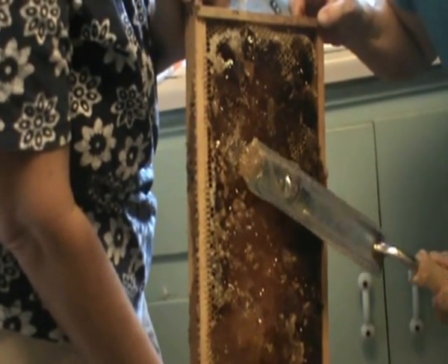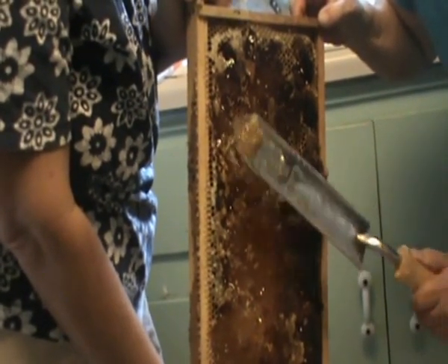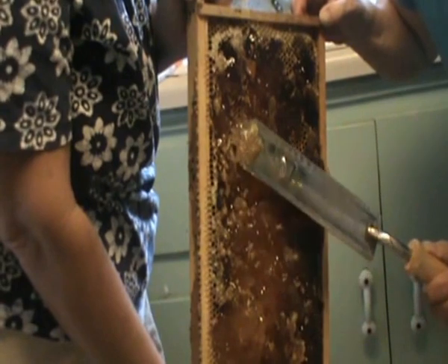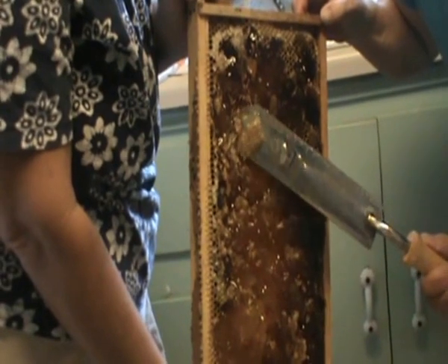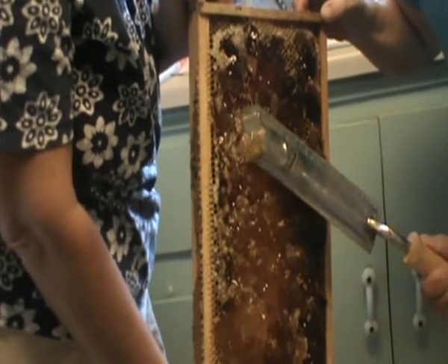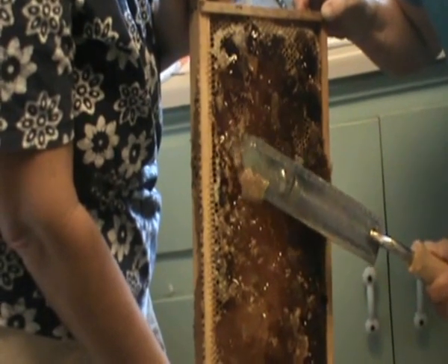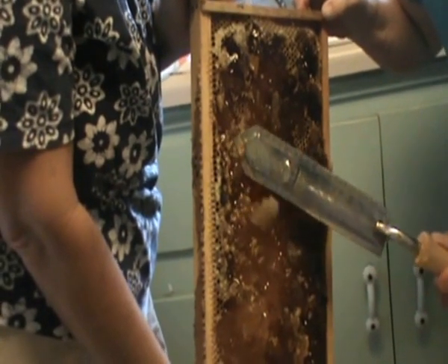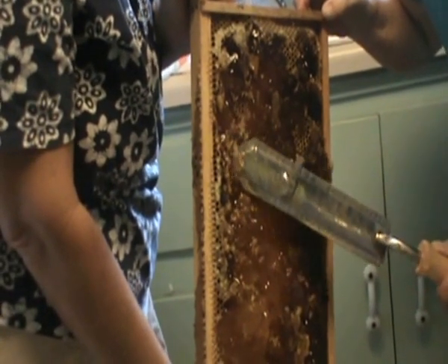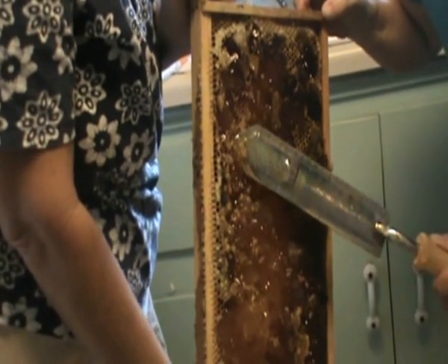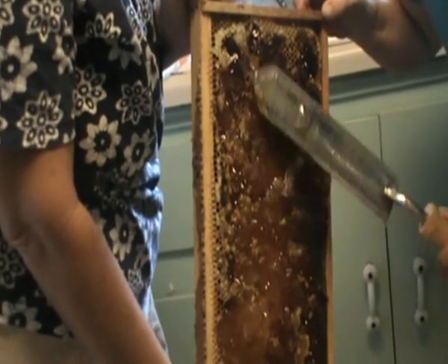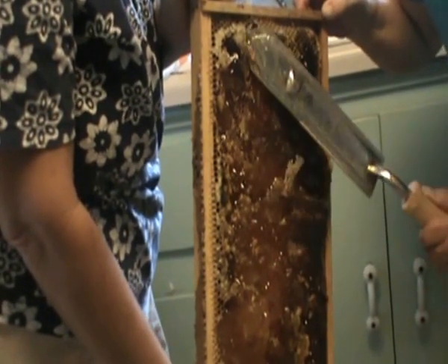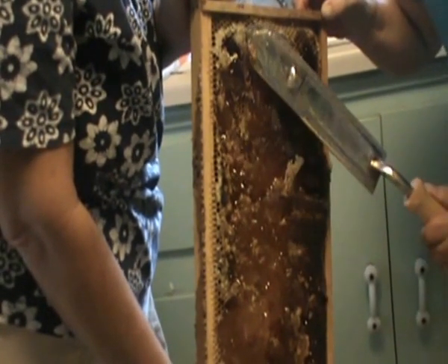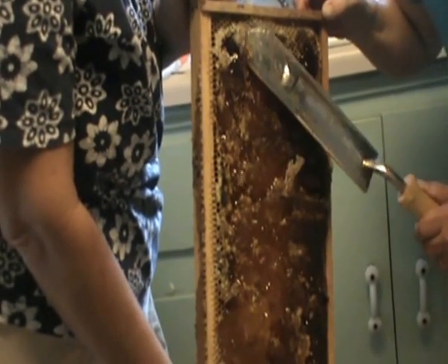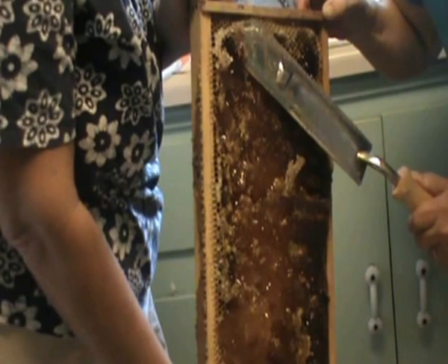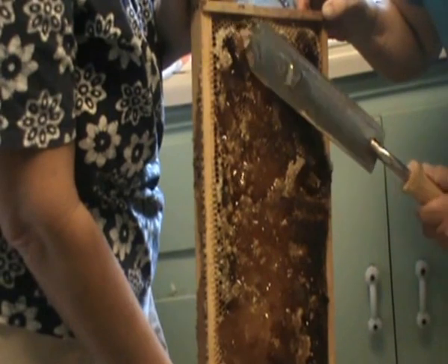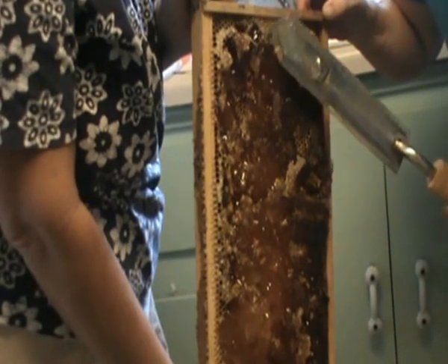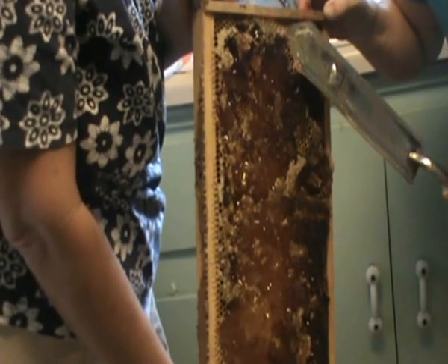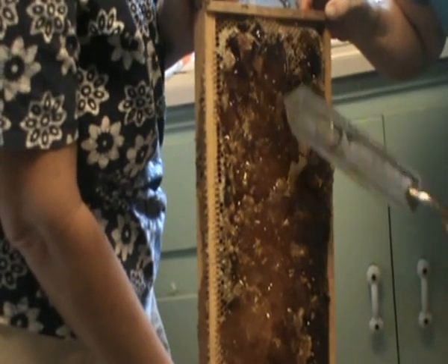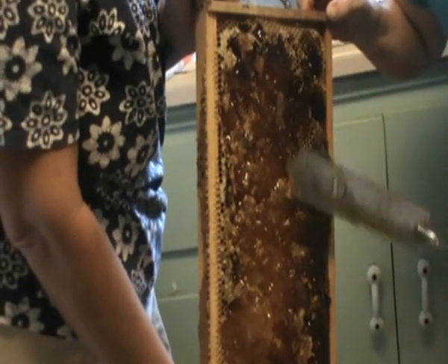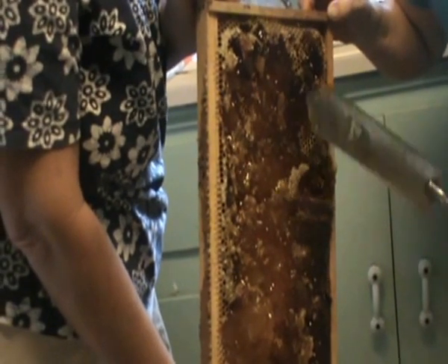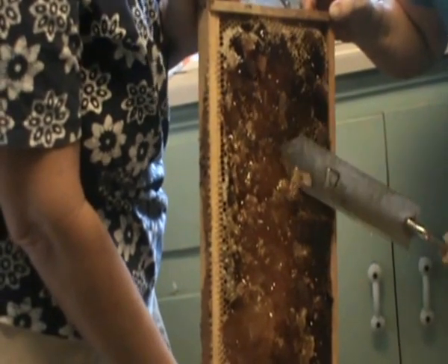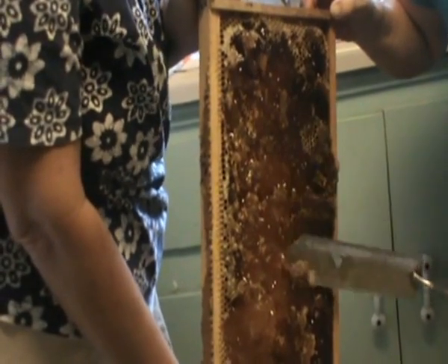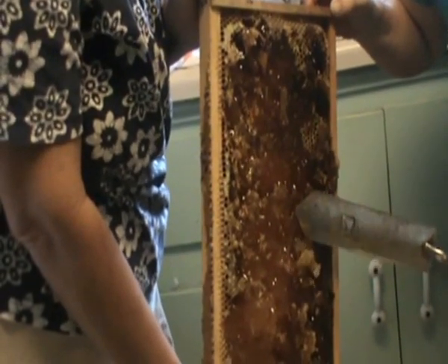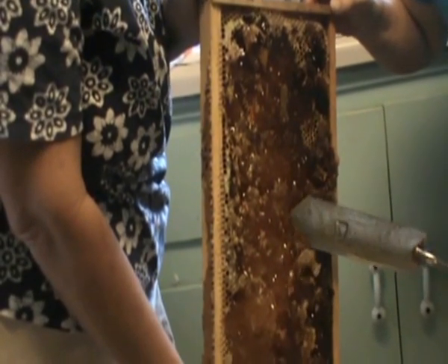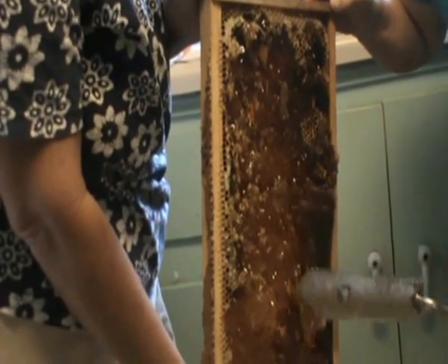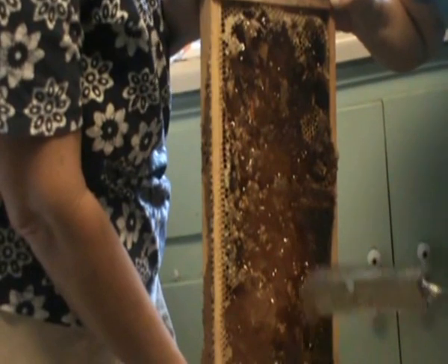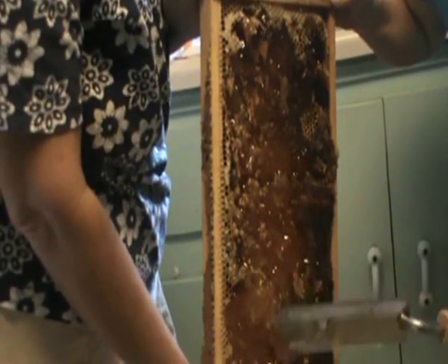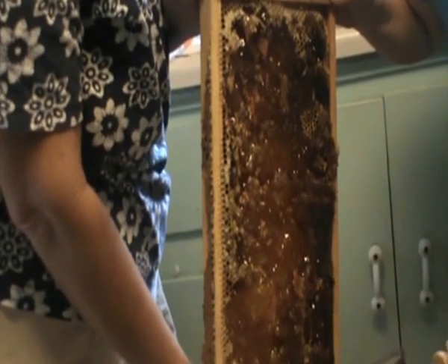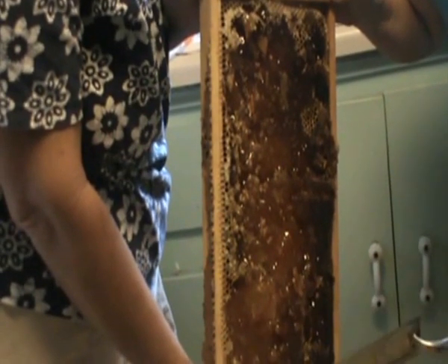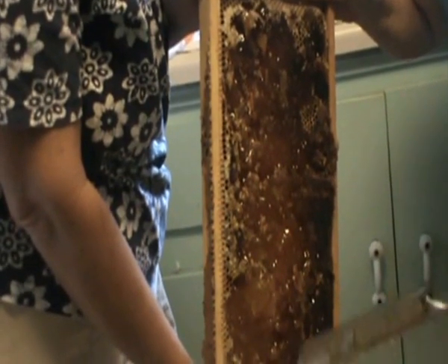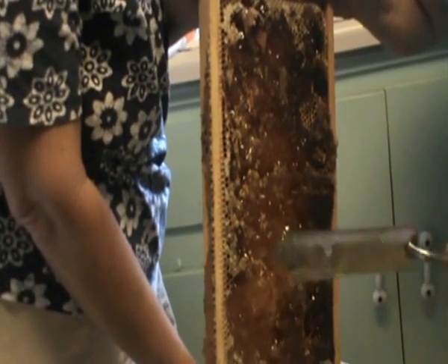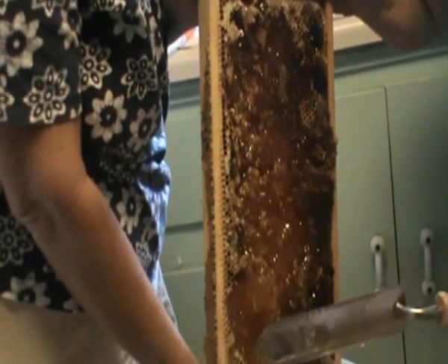Also, it seems like there could be a frame that would hold it. I do have a big plastic tub thing that you can put it in. But the more times you move your honey from one thing to another, you're losing honey.